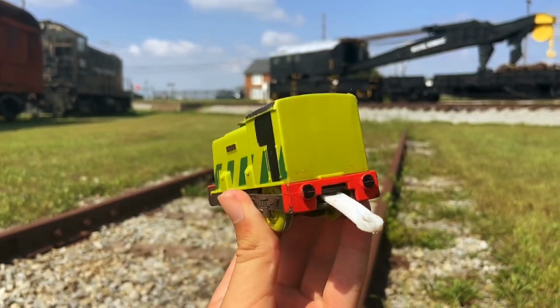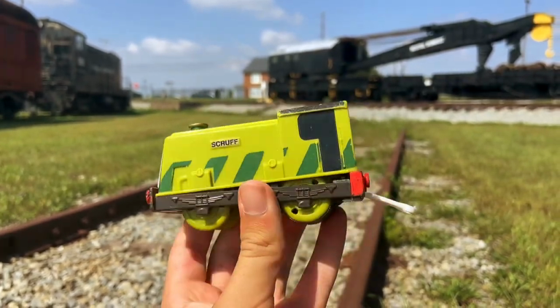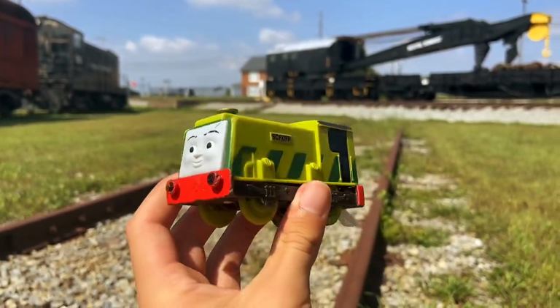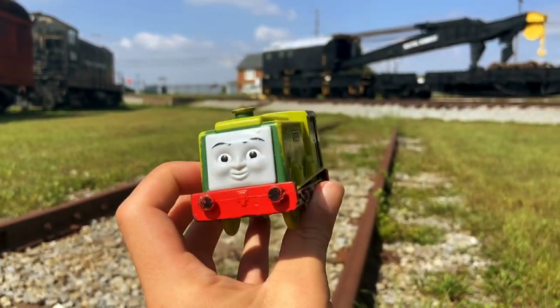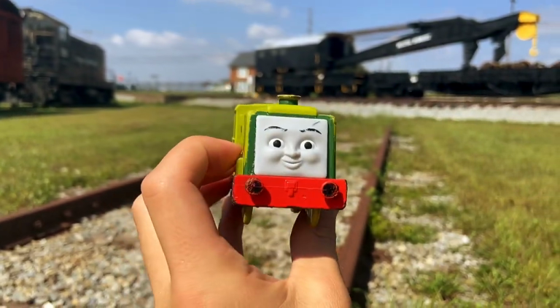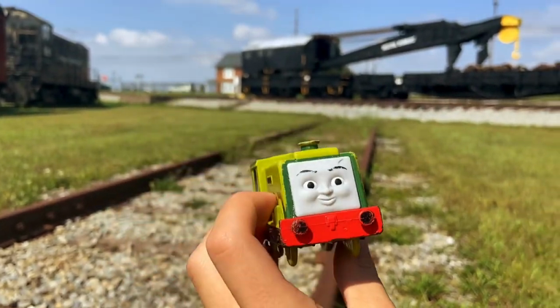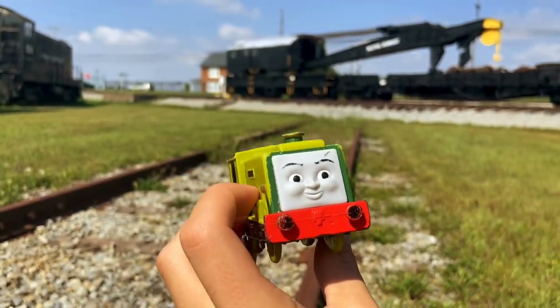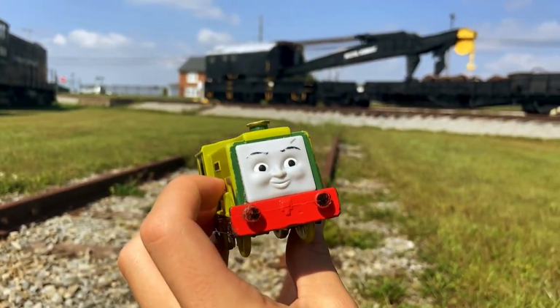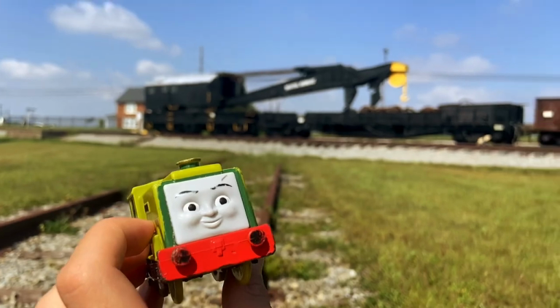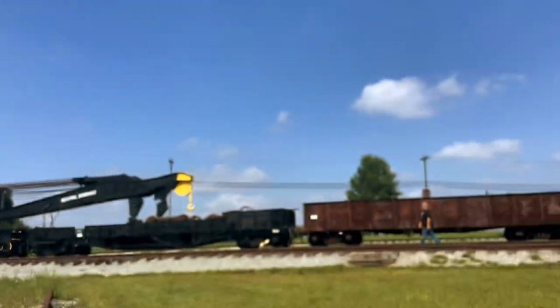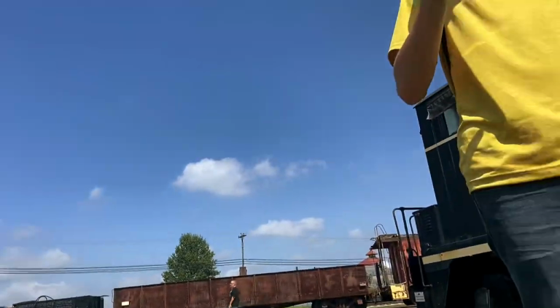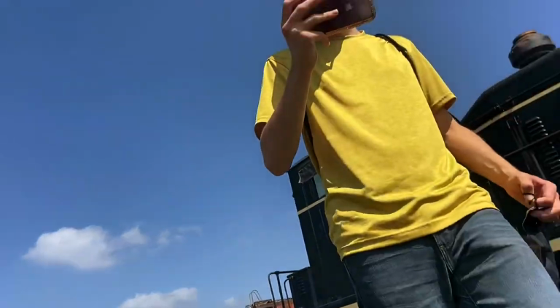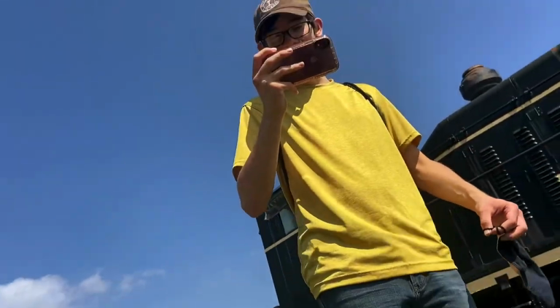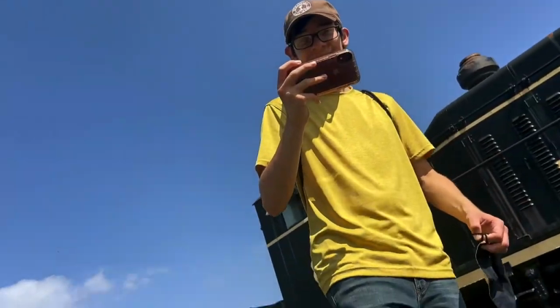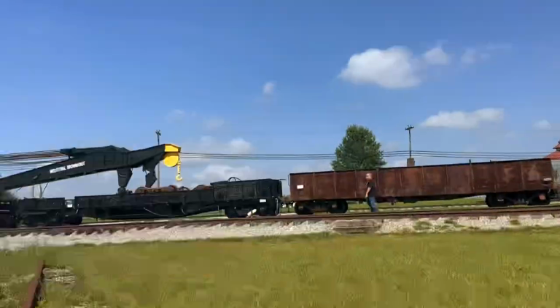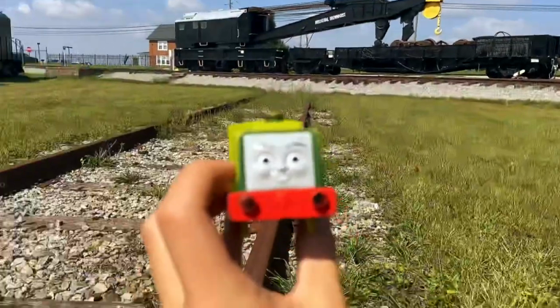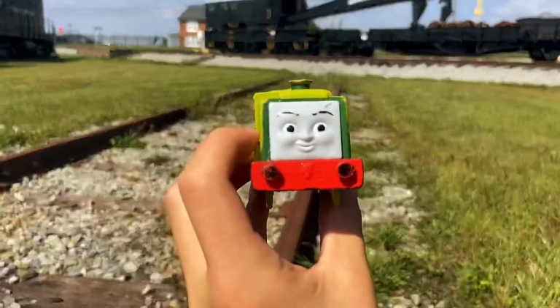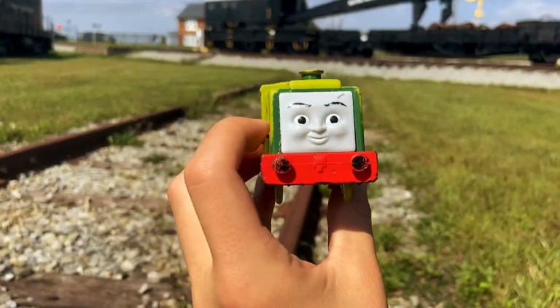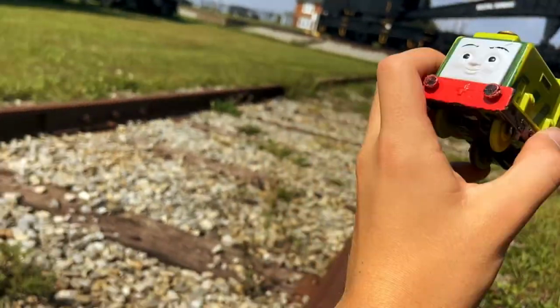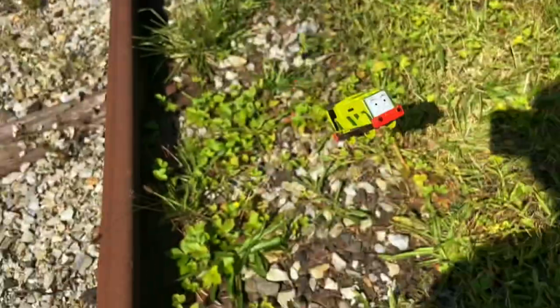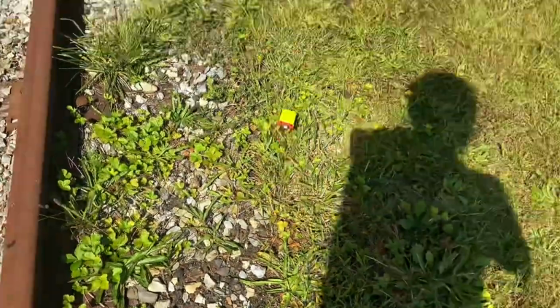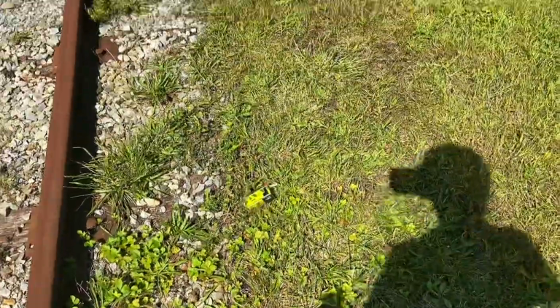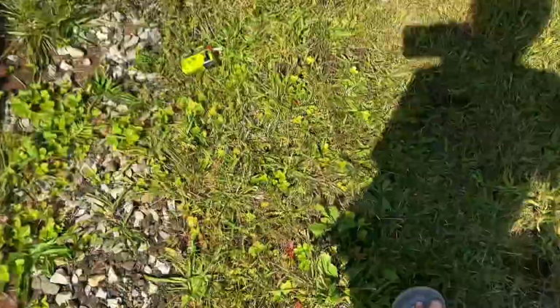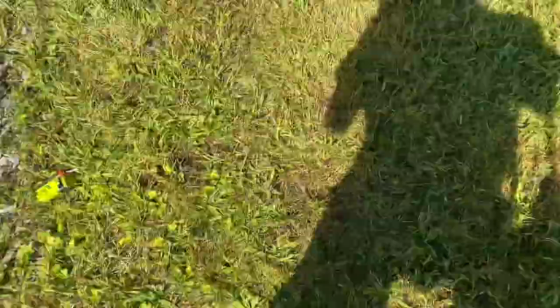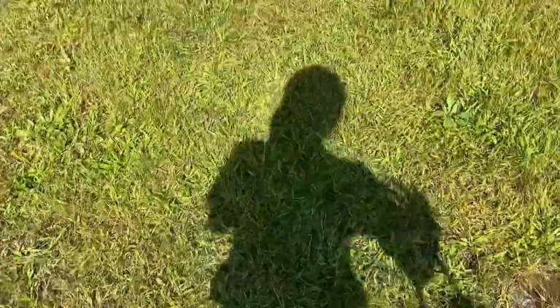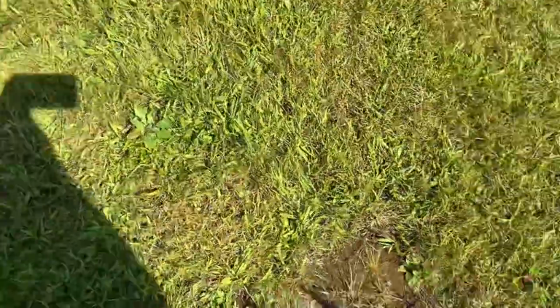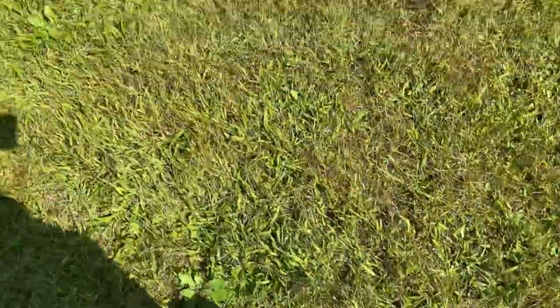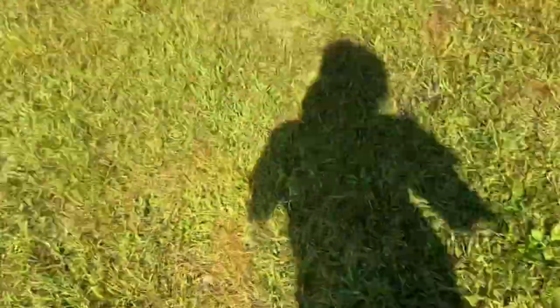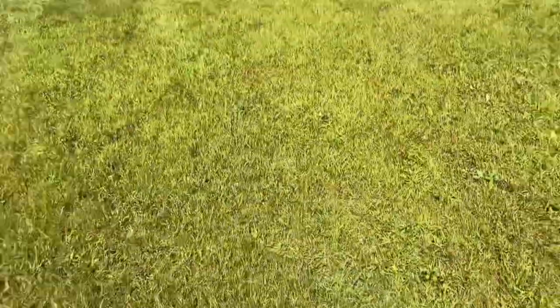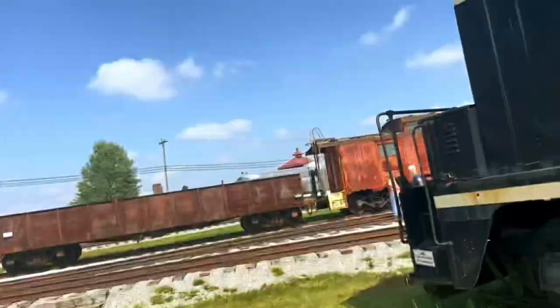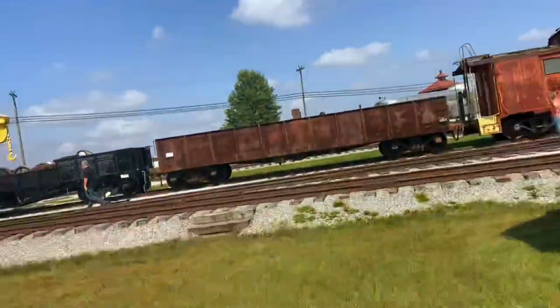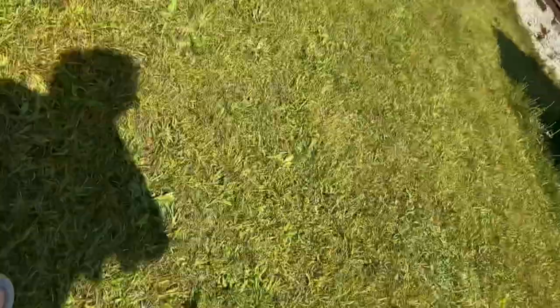Imagine filming for Scruff's Quest 3. Anyway, guys, thanks for watching. I'll see you later. Bye!